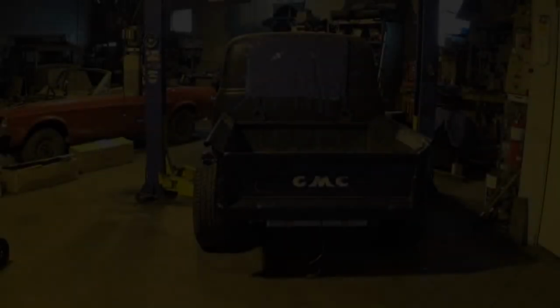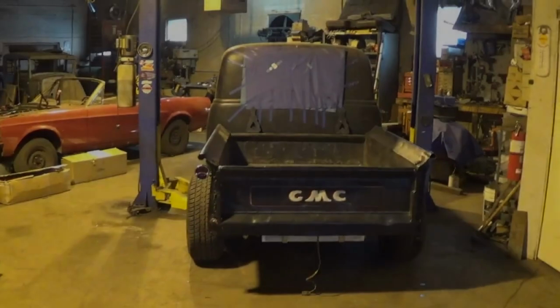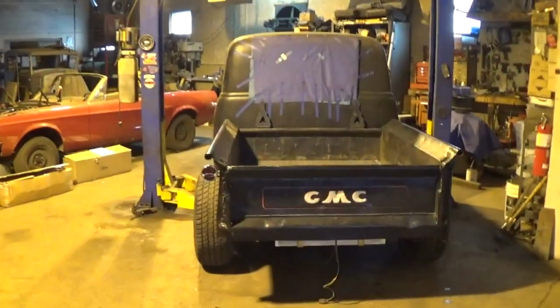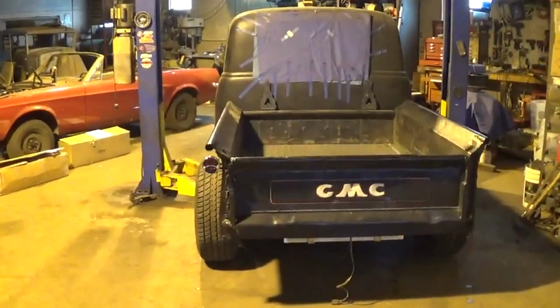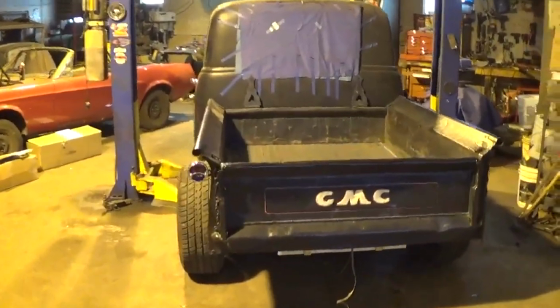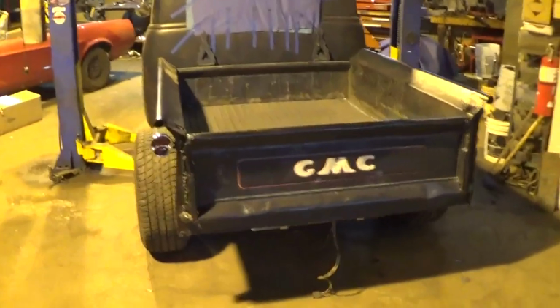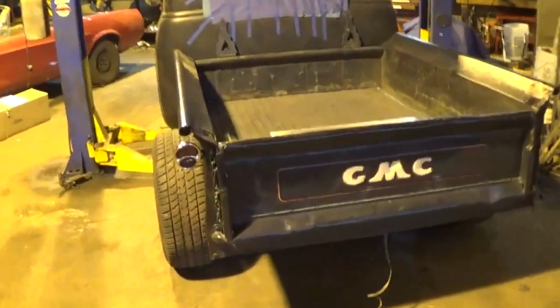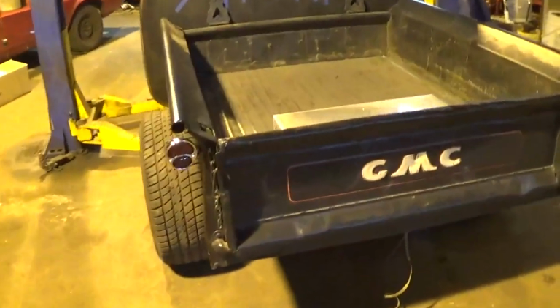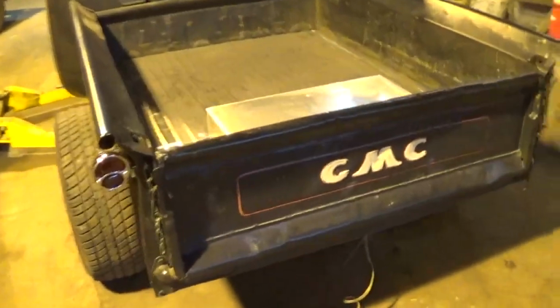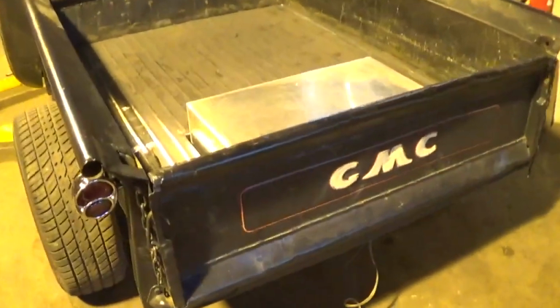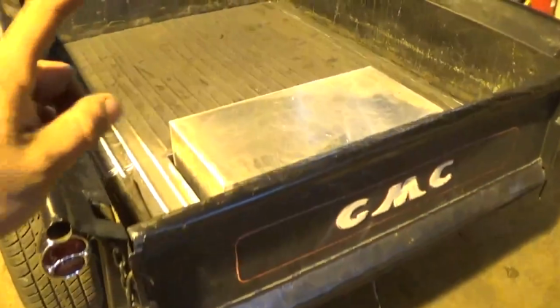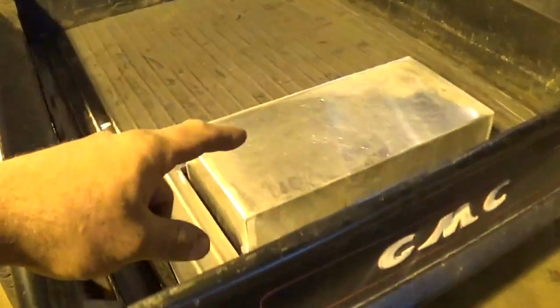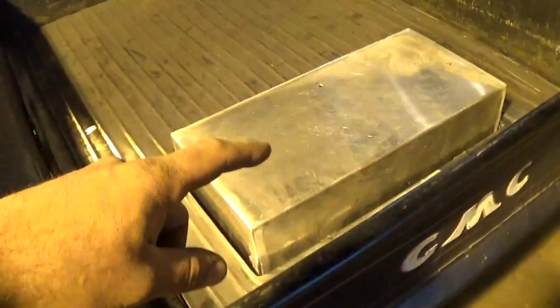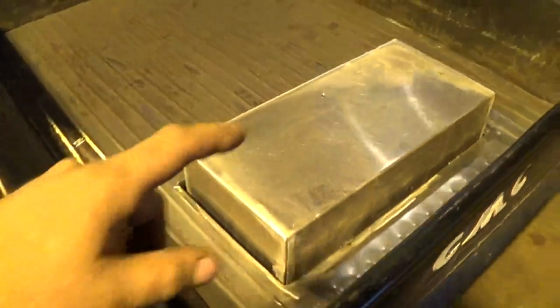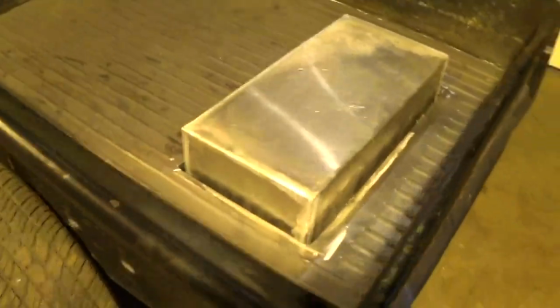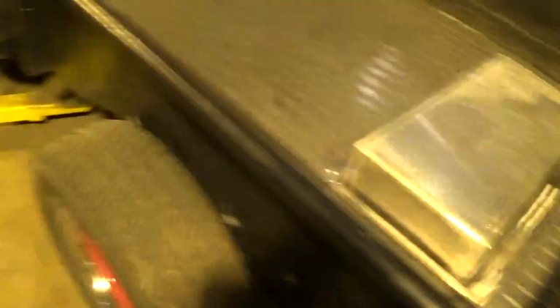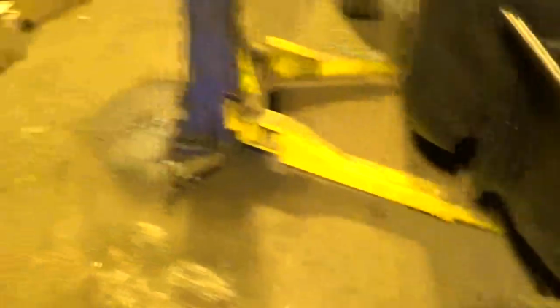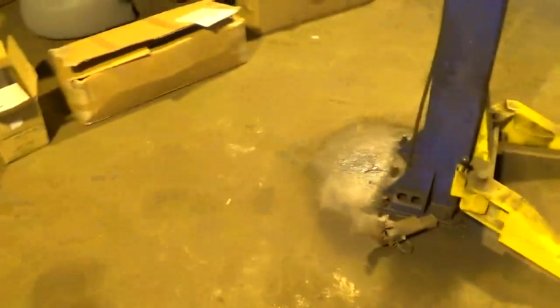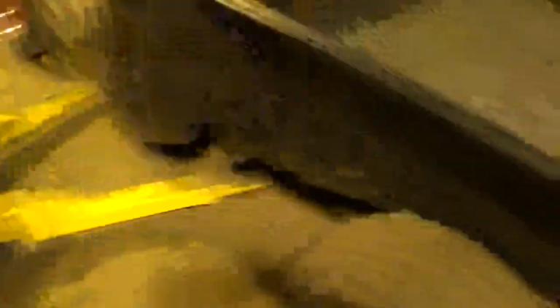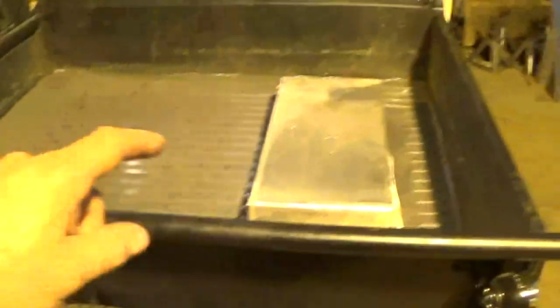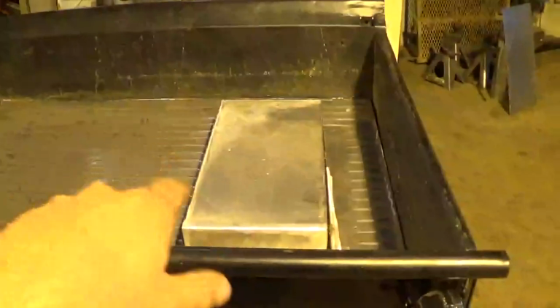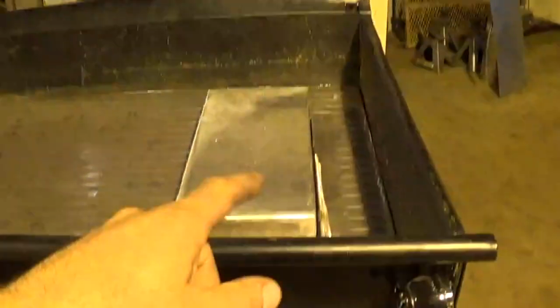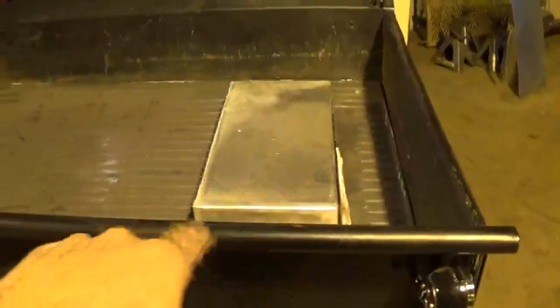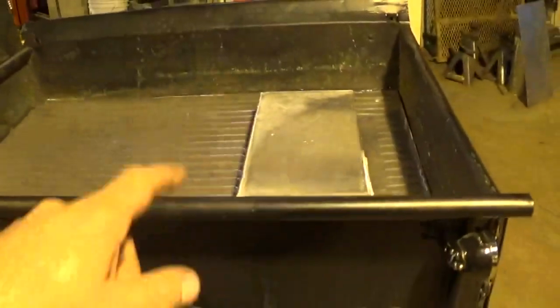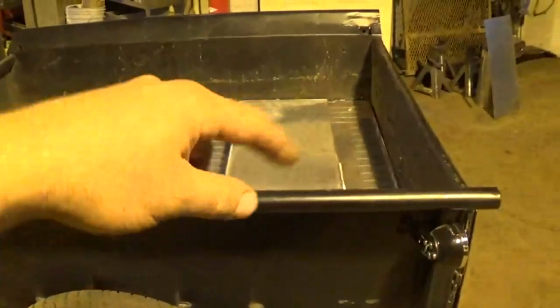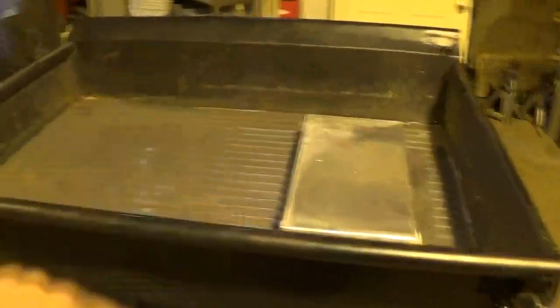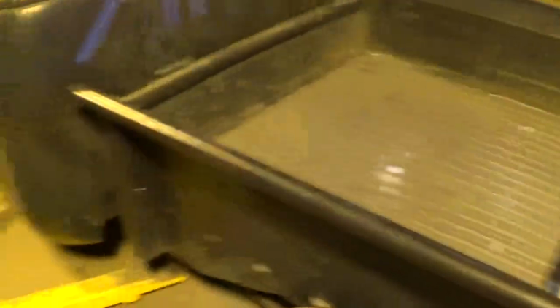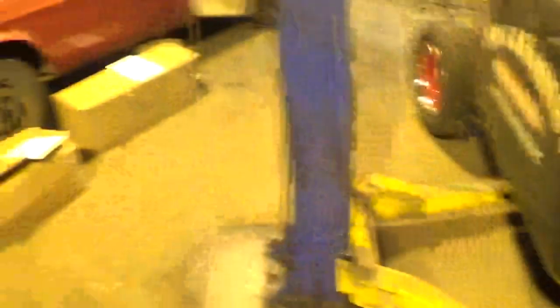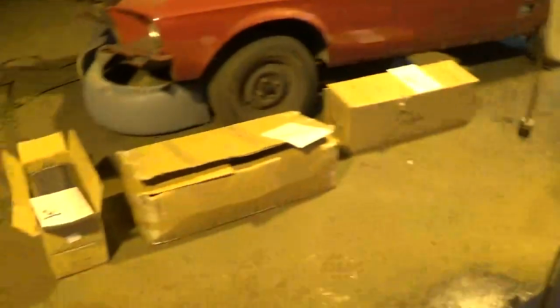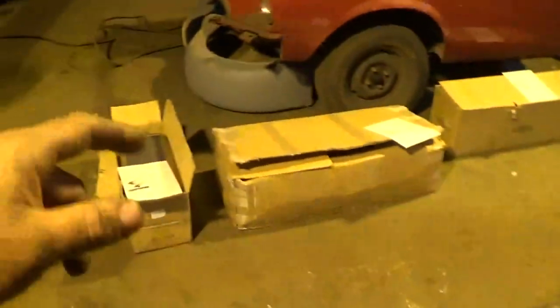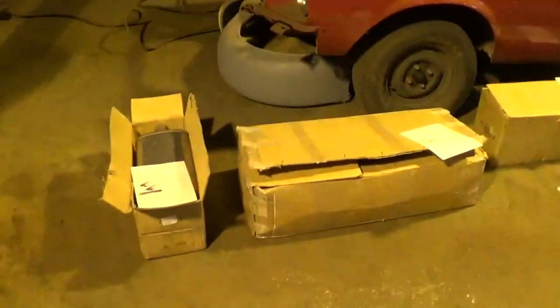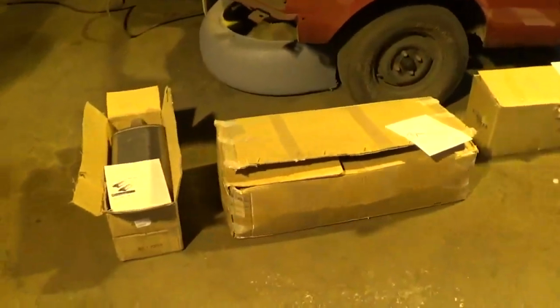Welcome back to the shop guys, back on project Hank again today. Still waiting on my sending unit and filler neck for my fuel tank that I had built. I did do the straps to hold it in on the bottom side; I still got to do the top part of it.